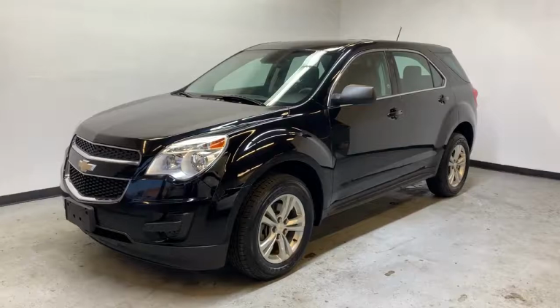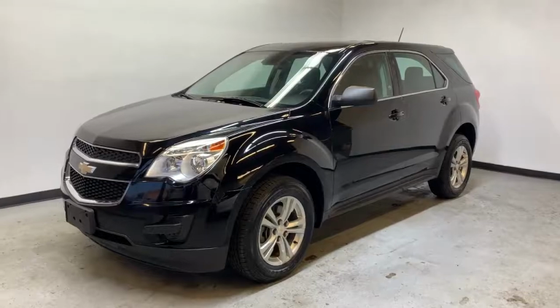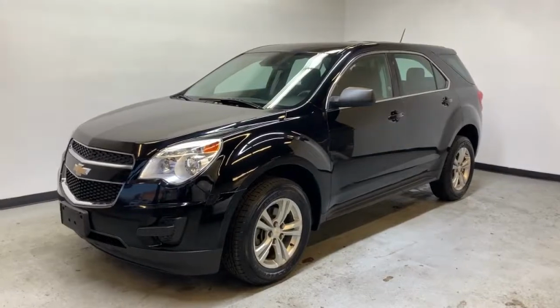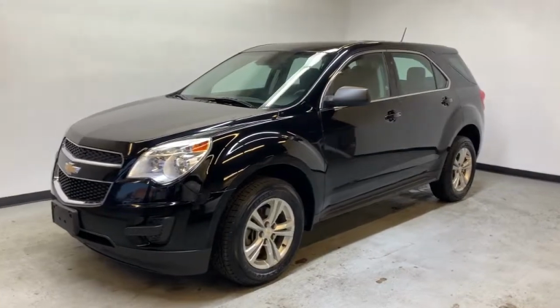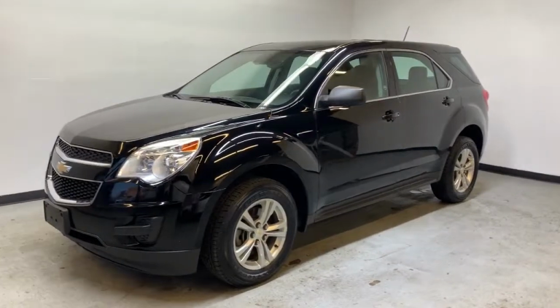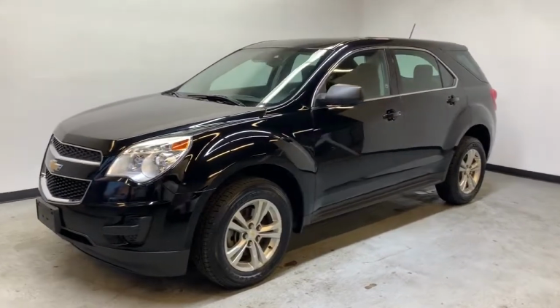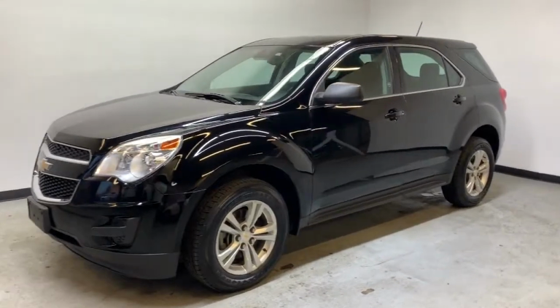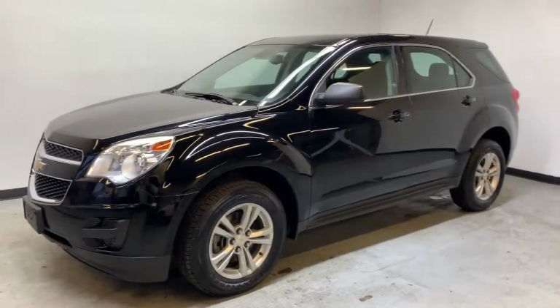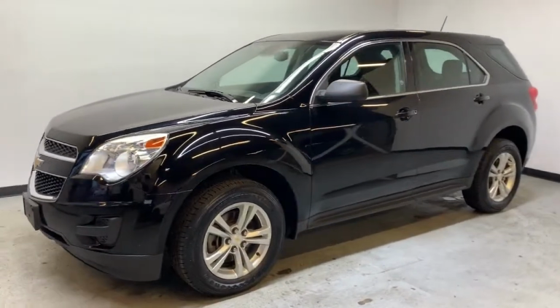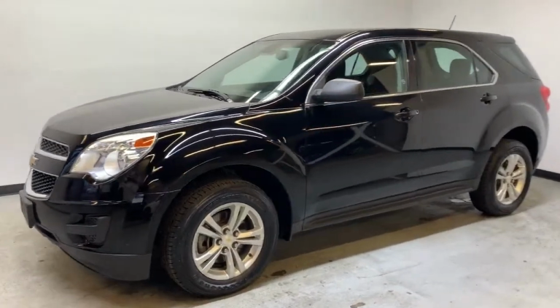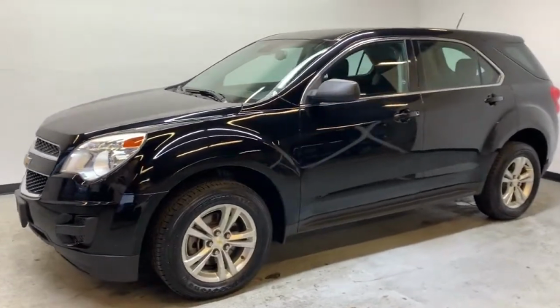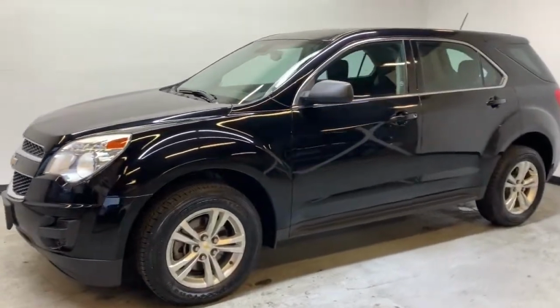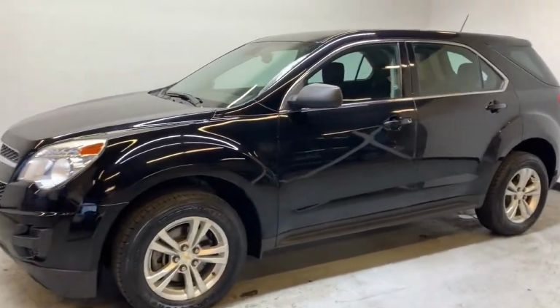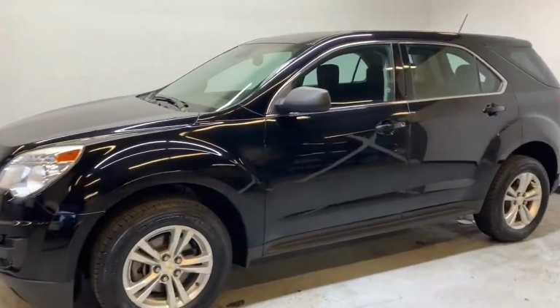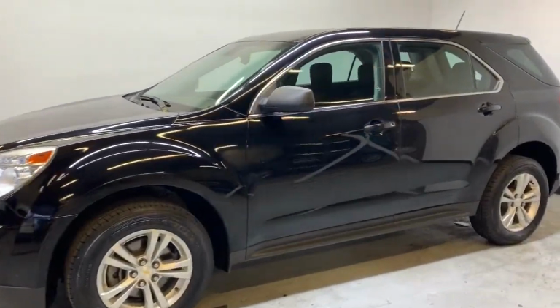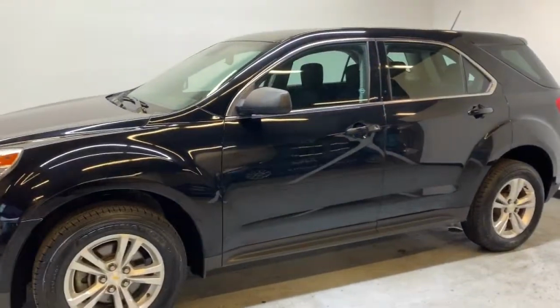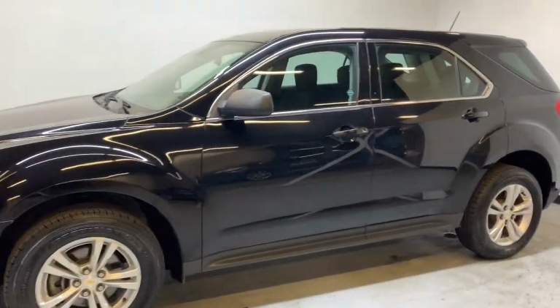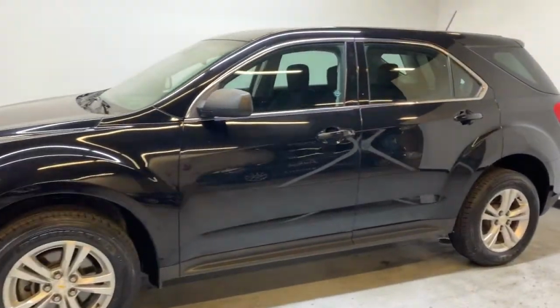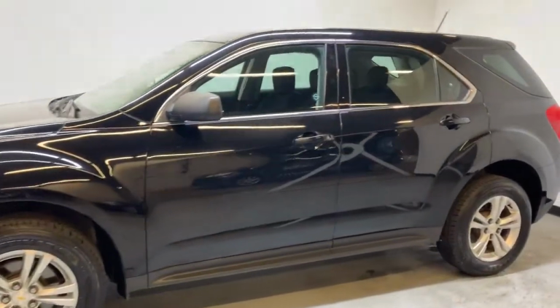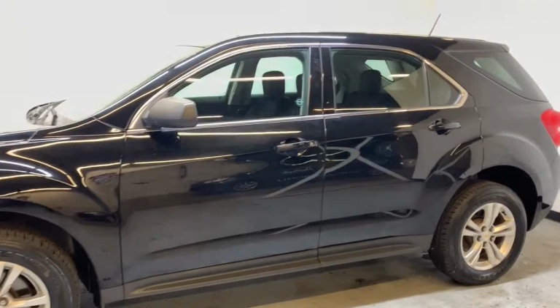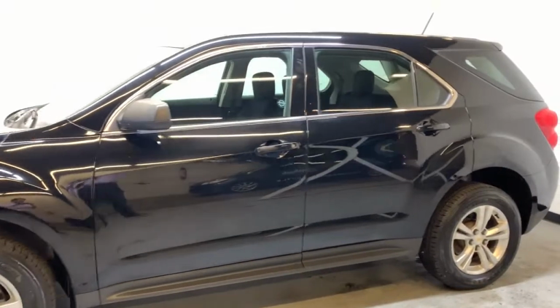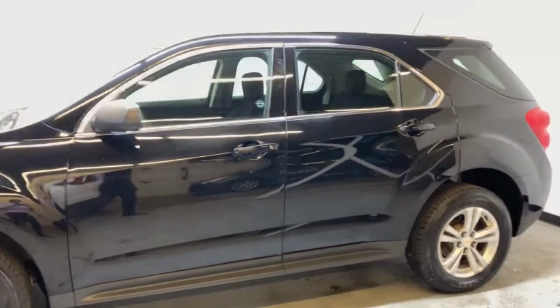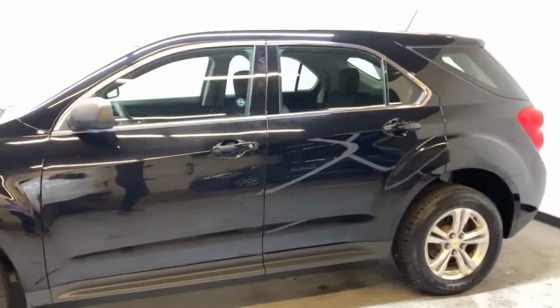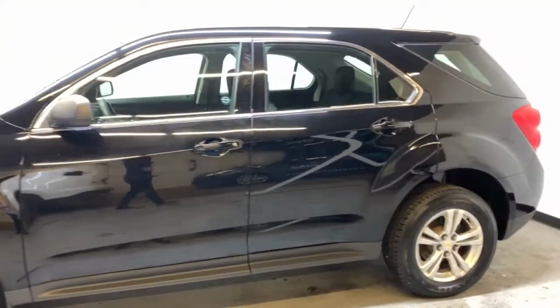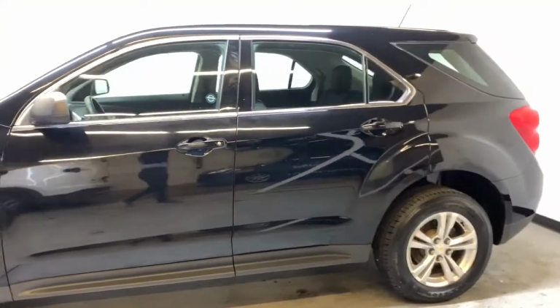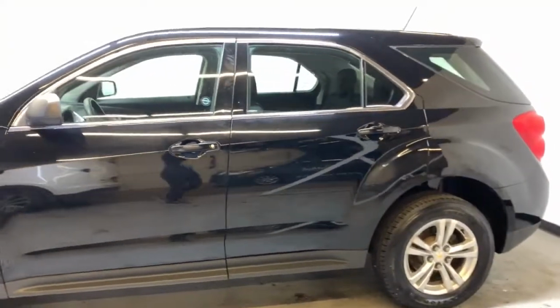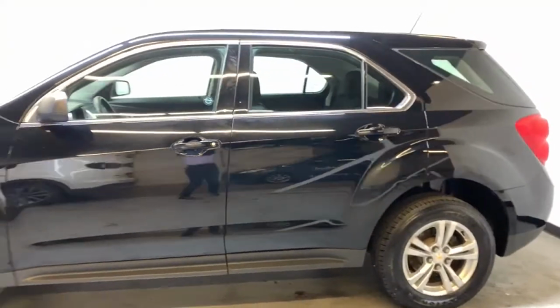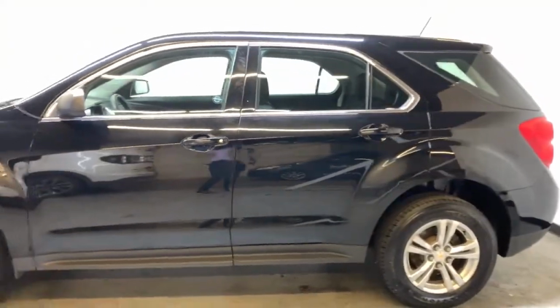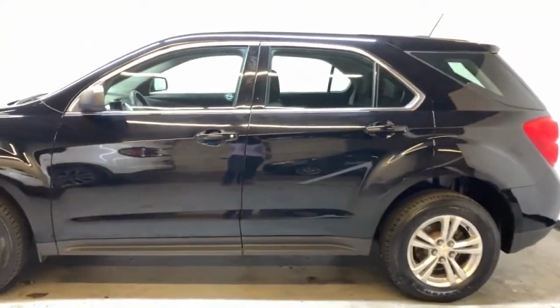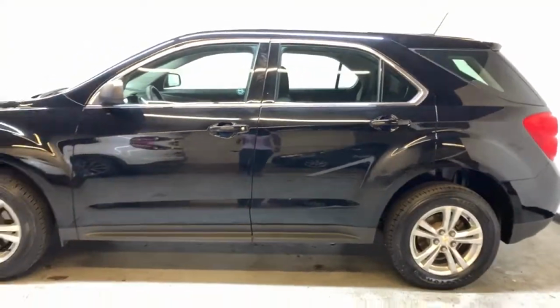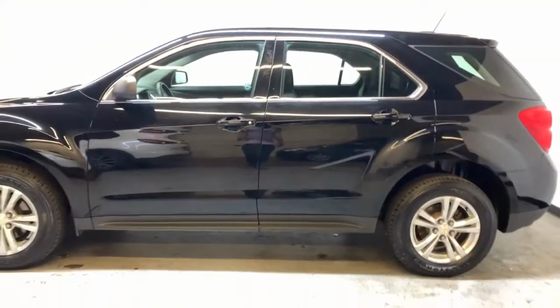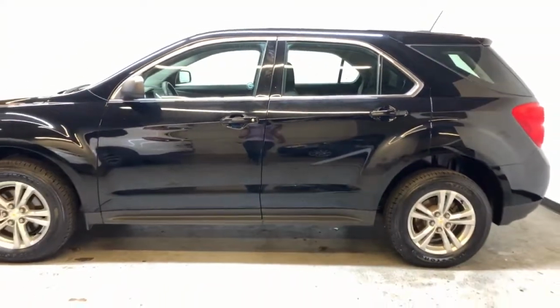Here we have the 2015 Chevy Equinox. It has a 2.4 liter inline 4 engine, automatic transmission with all-wheel drive, and just over 88,000 kilometers.